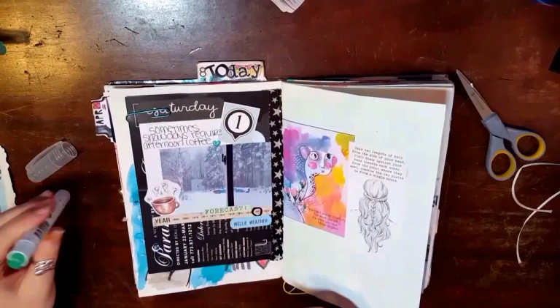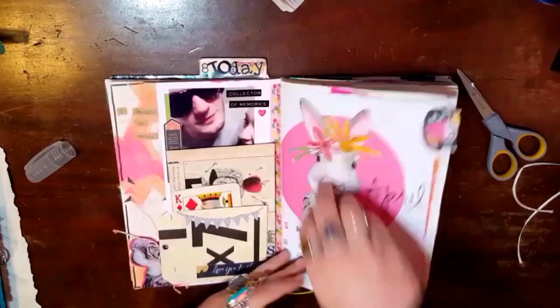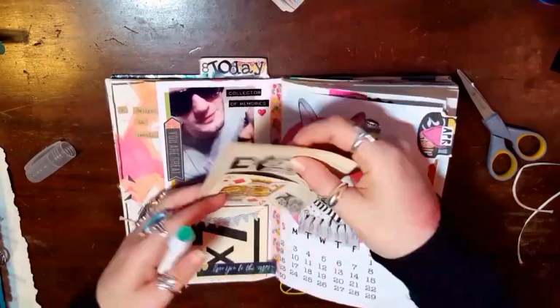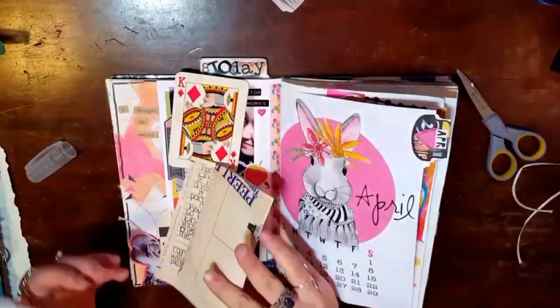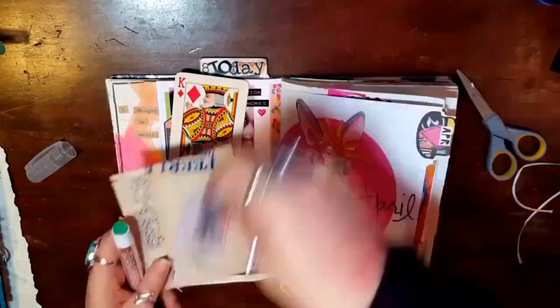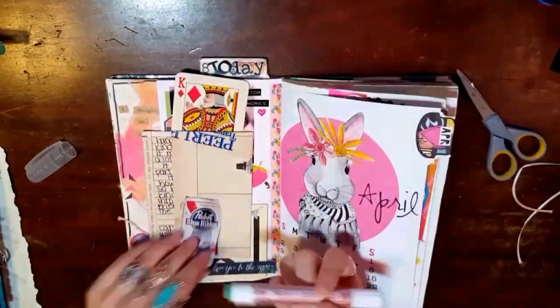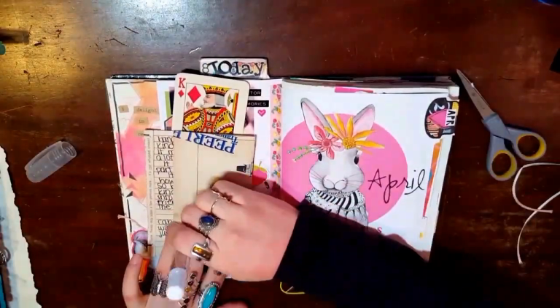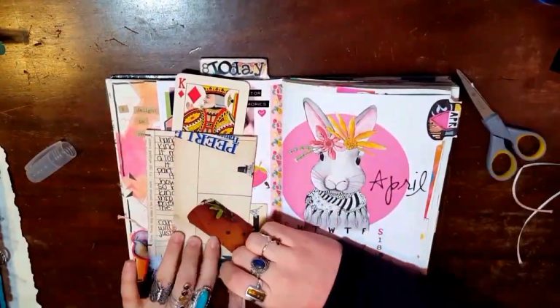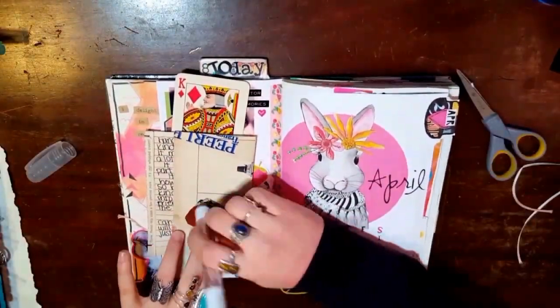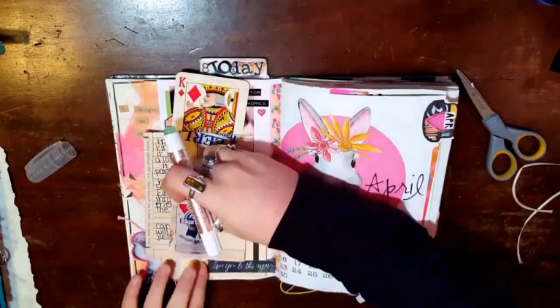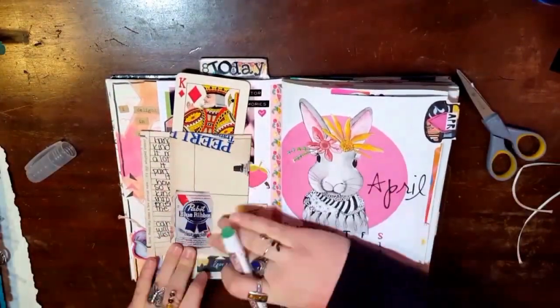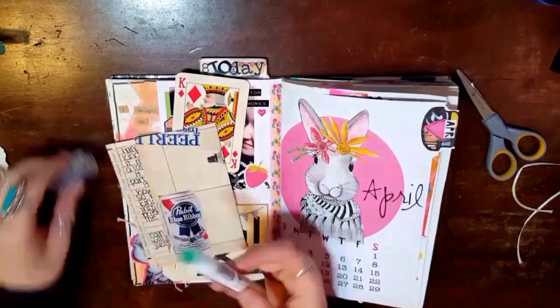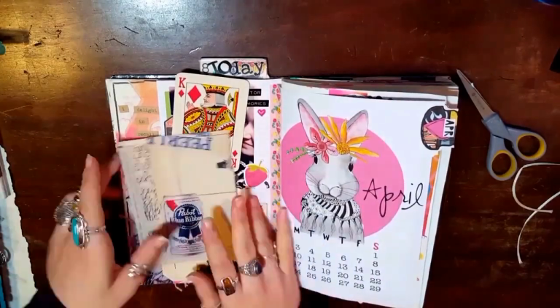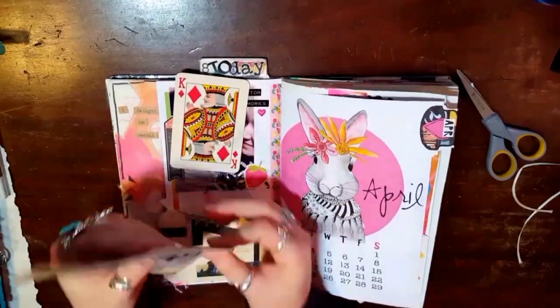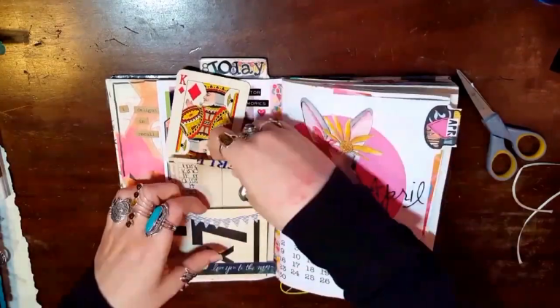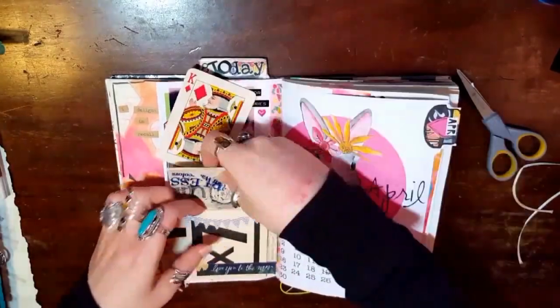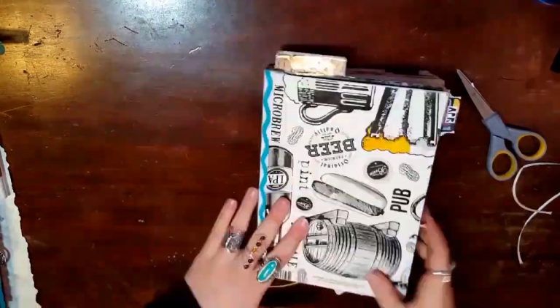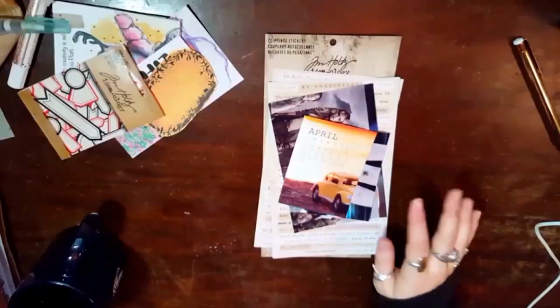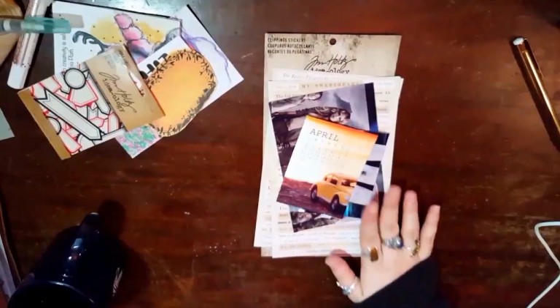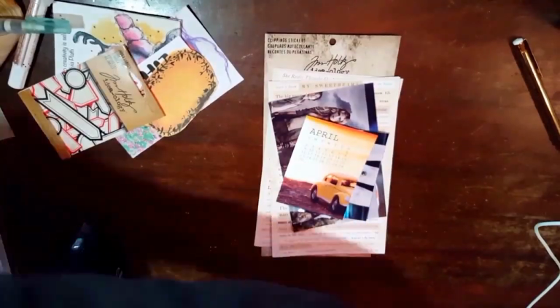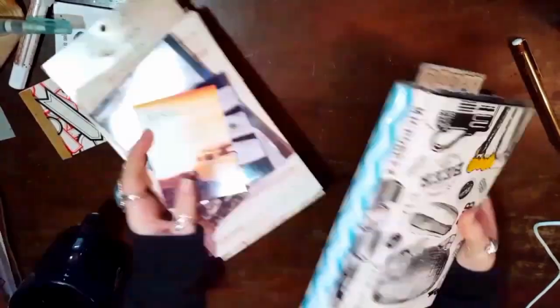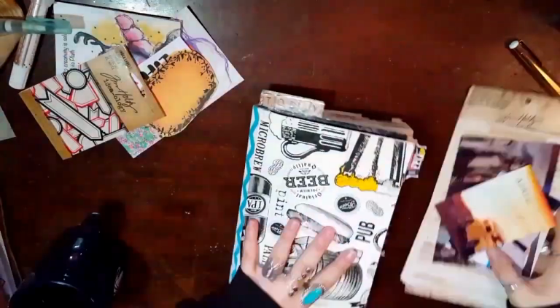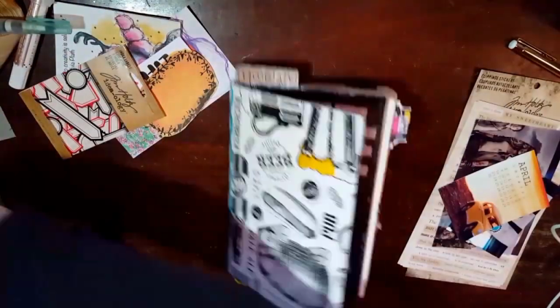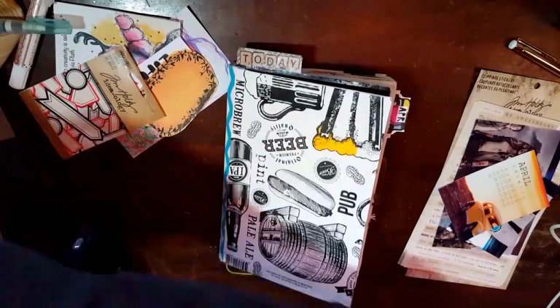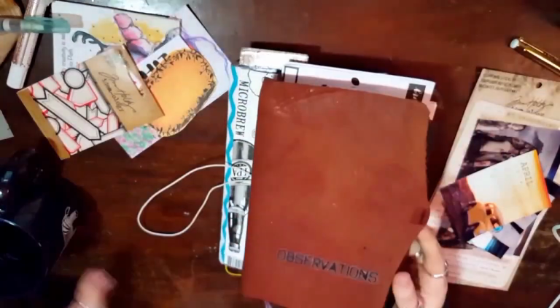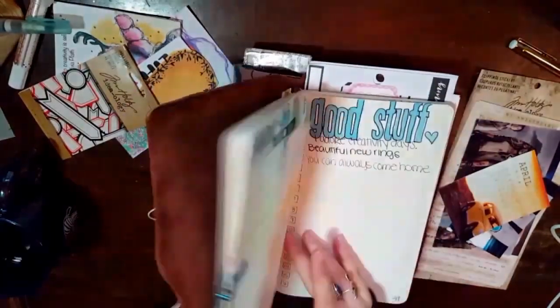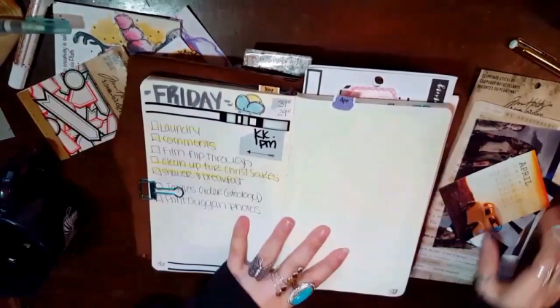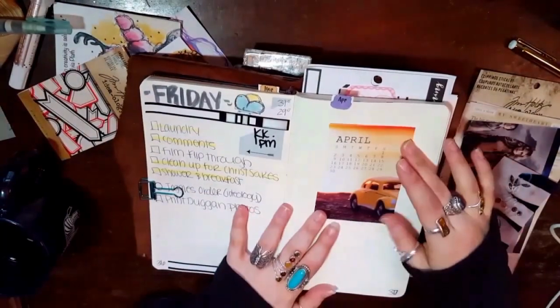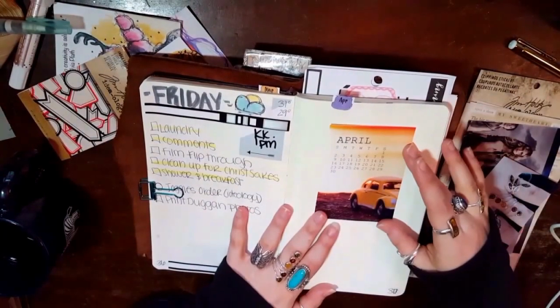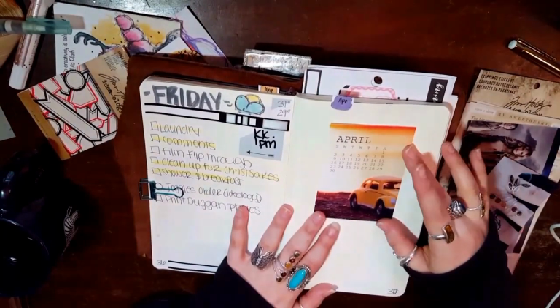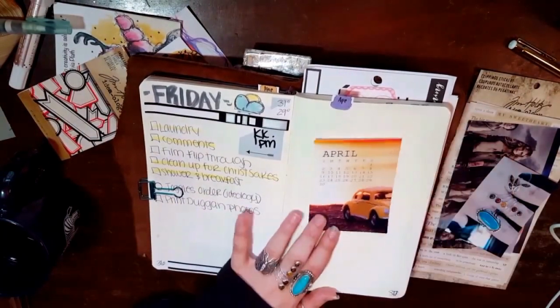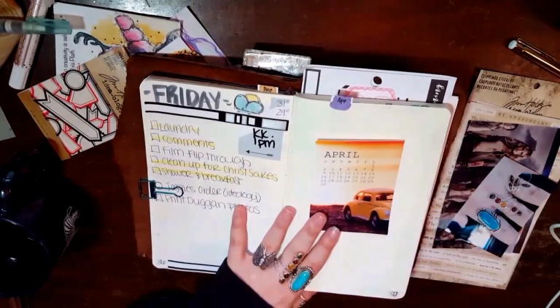I encourage you guys to do this with your magazine cutouts or your scraps. If you don't have a drawer full of things that inspire you, then what's the point, right?